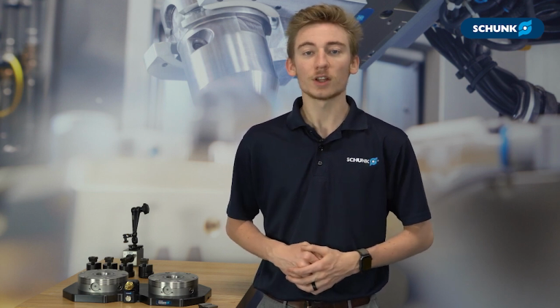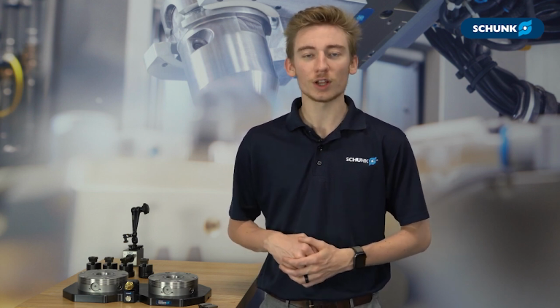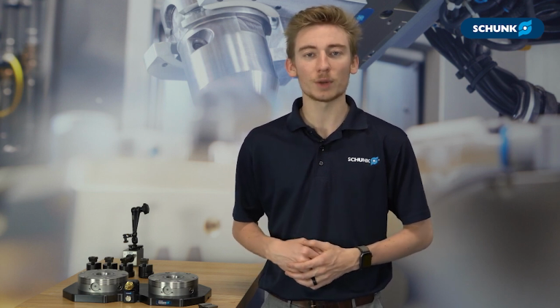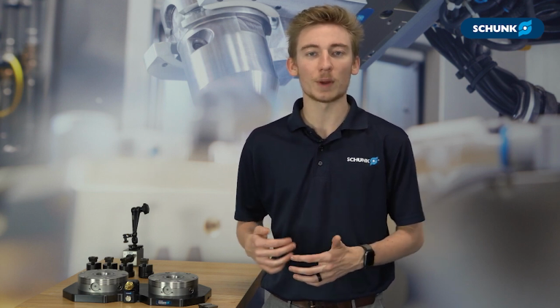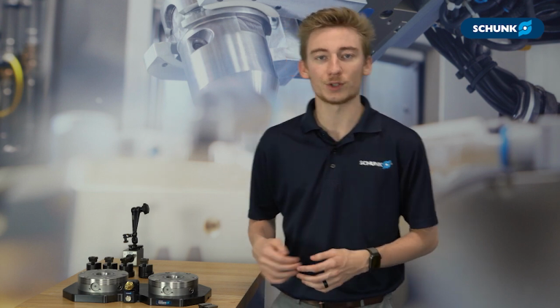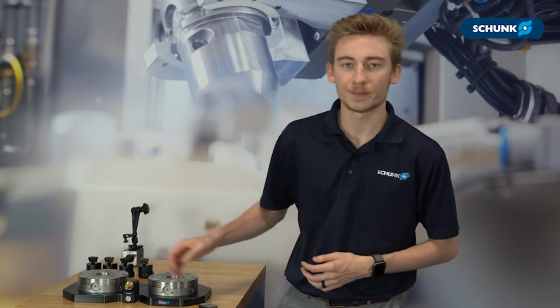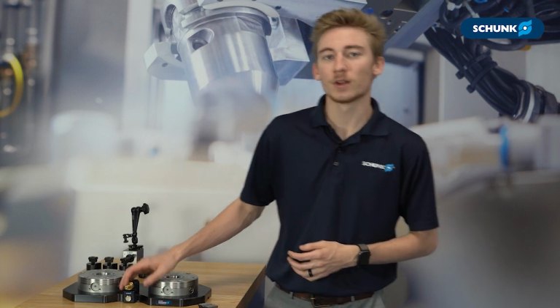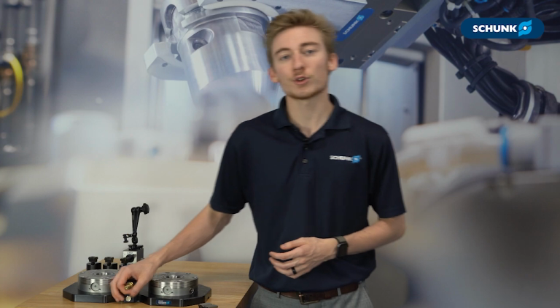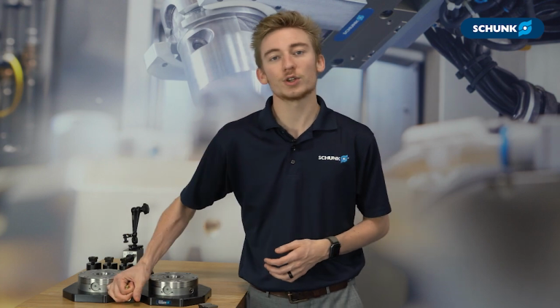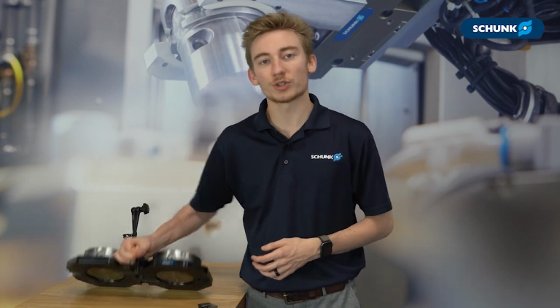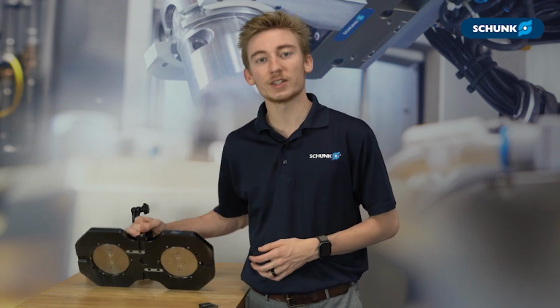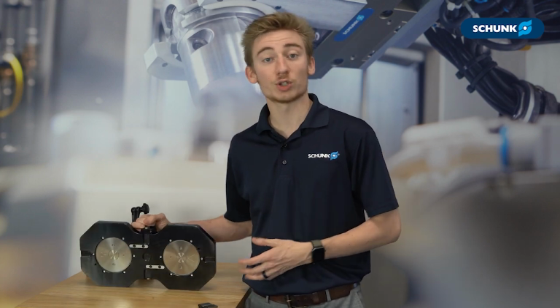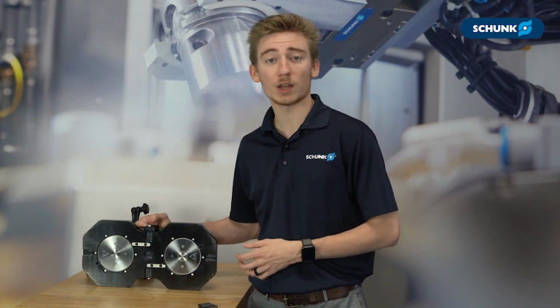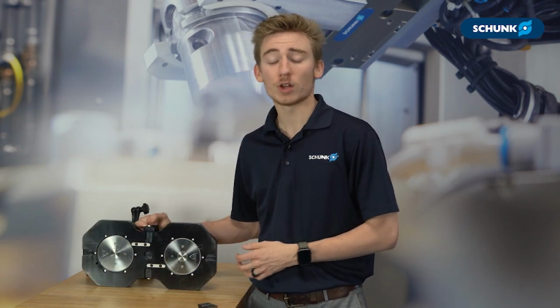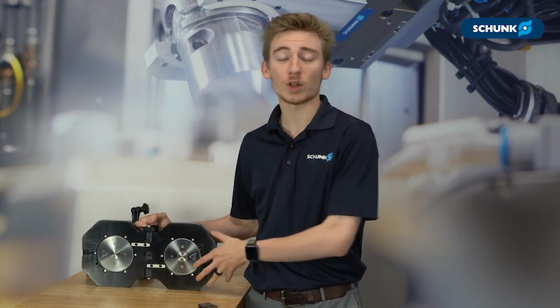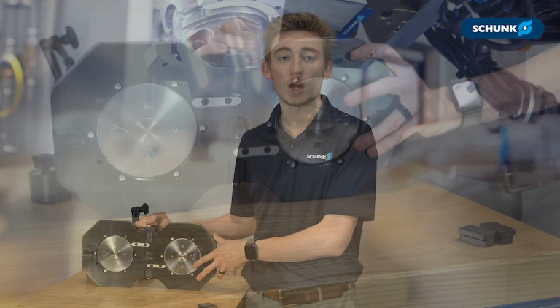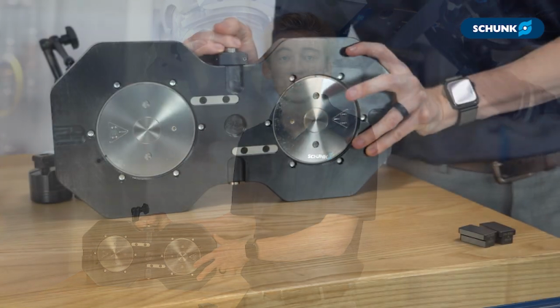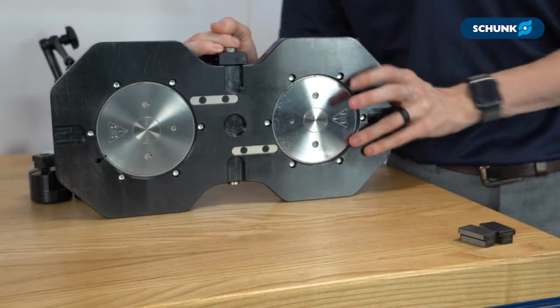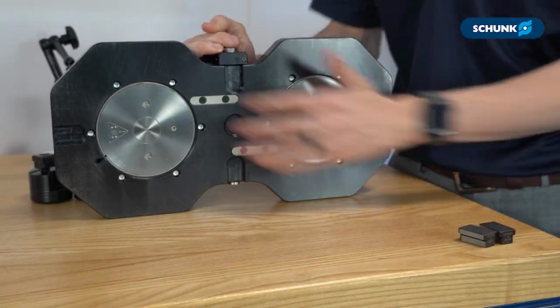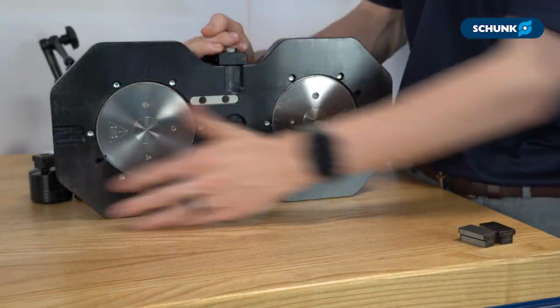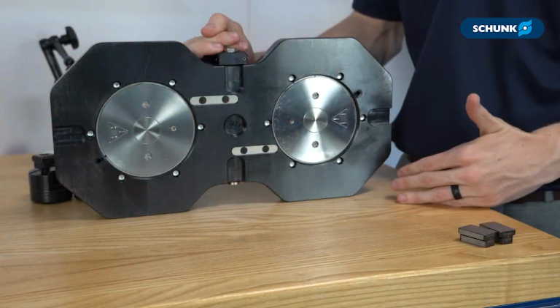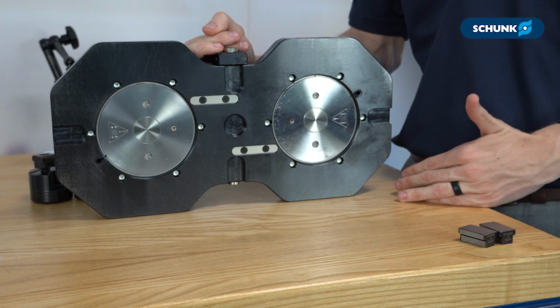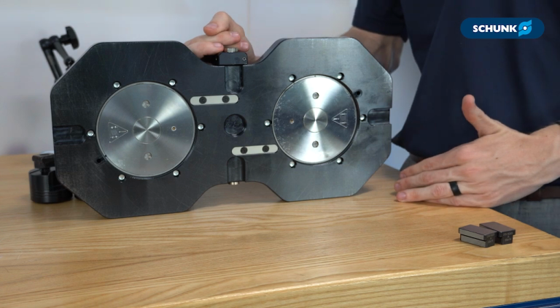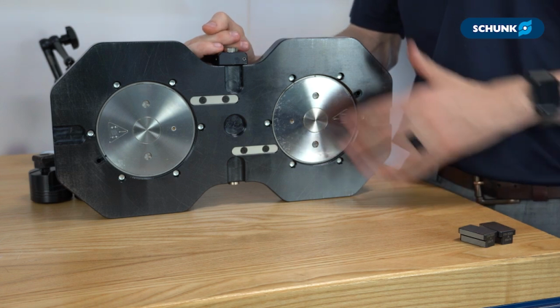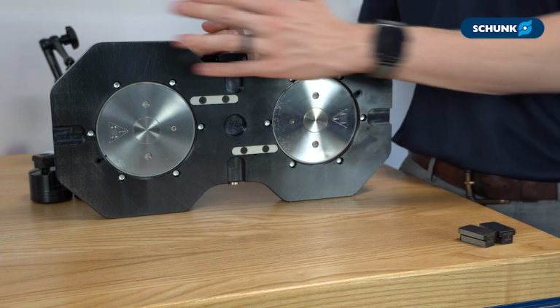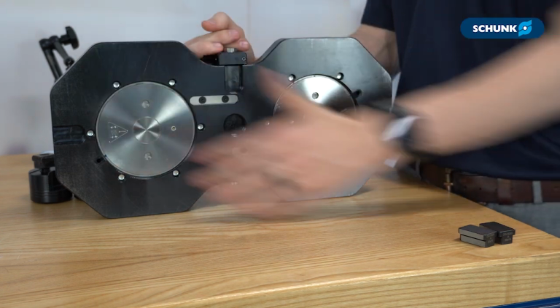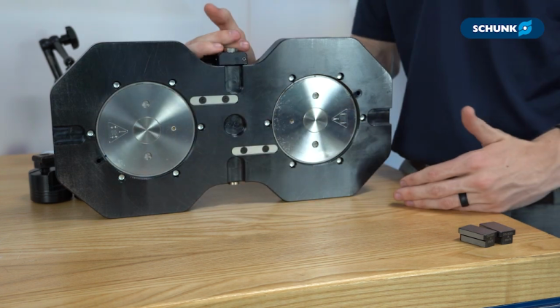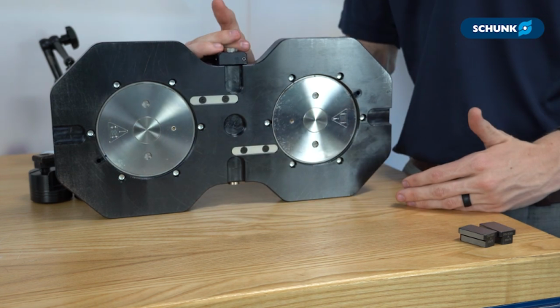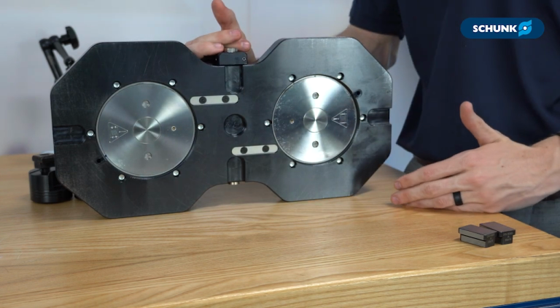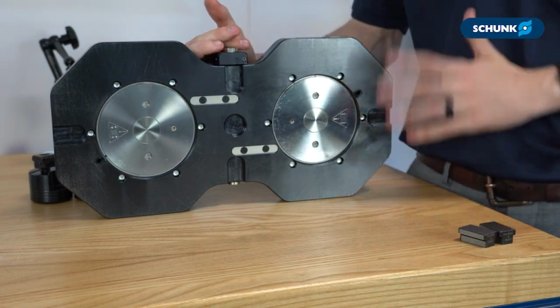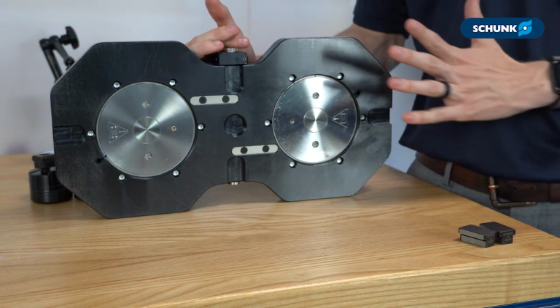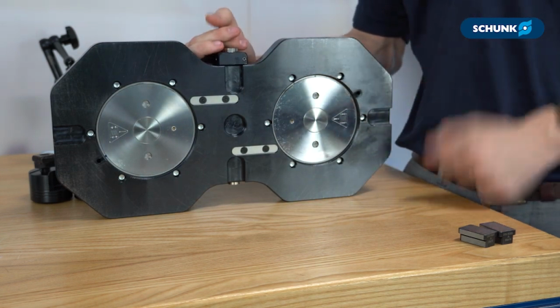Let's talk a little bit about preparation. The first thing you'll do is clean the machine table as well as the bottom of the clamping station free of any chips or burrs. Then you'll want to apply a light oil to prevent rust from forming.